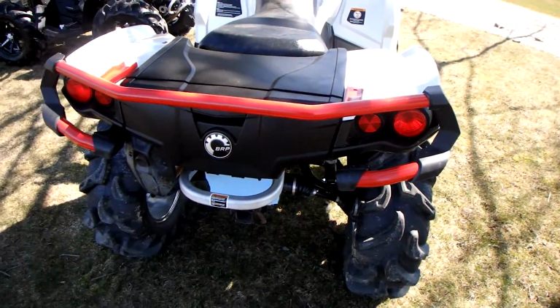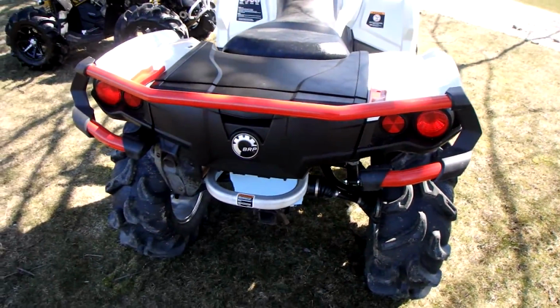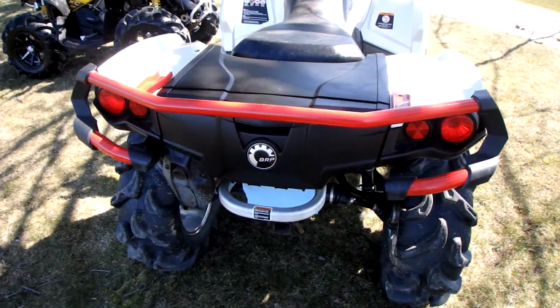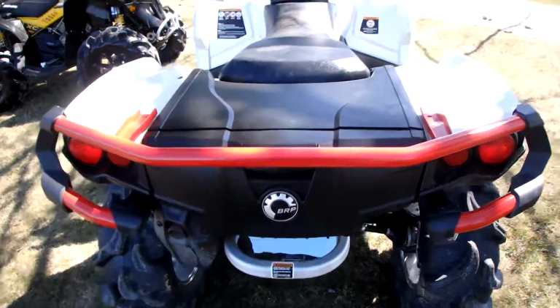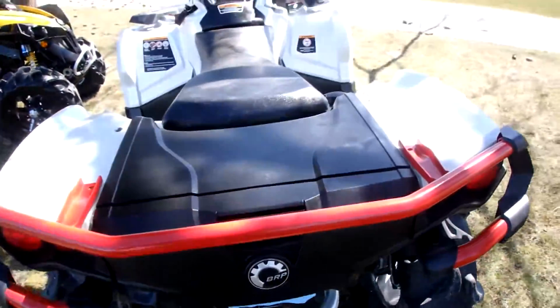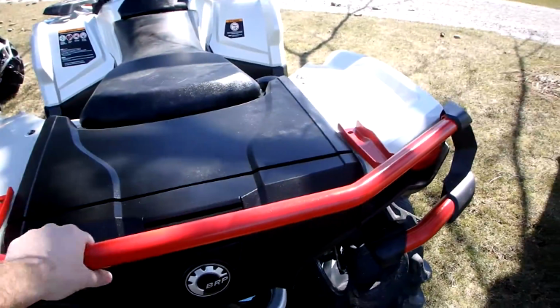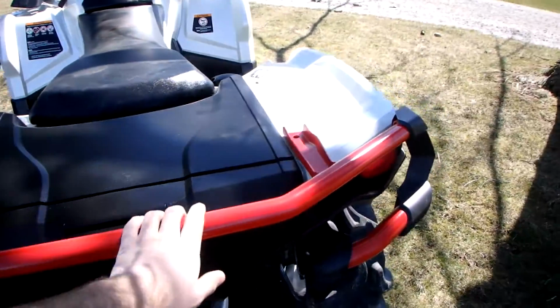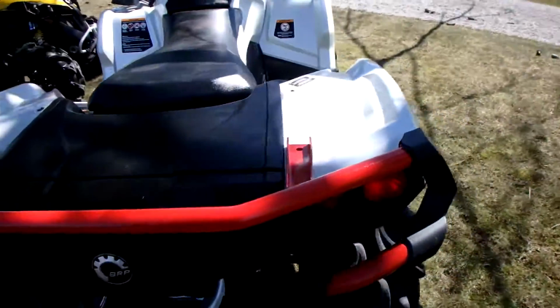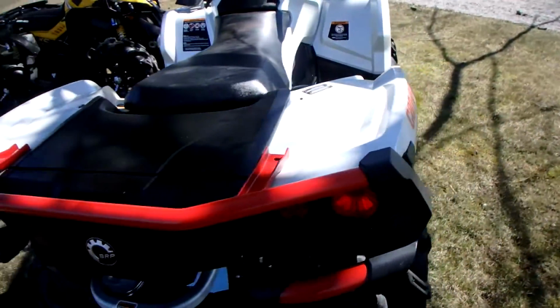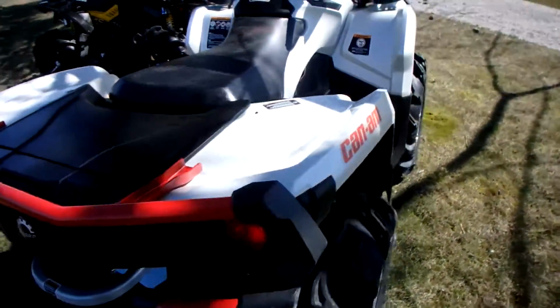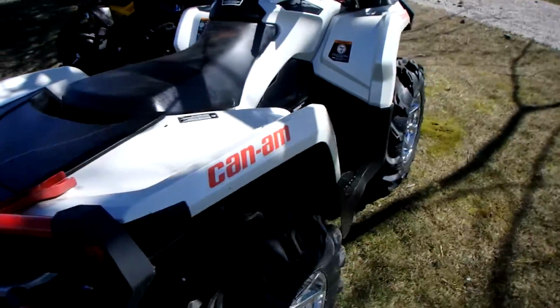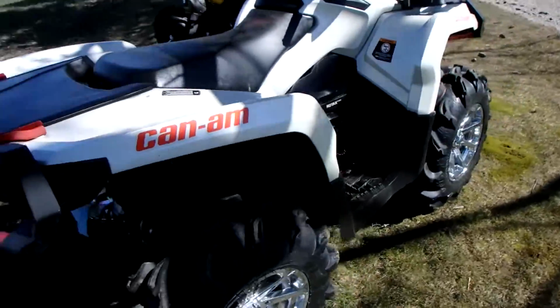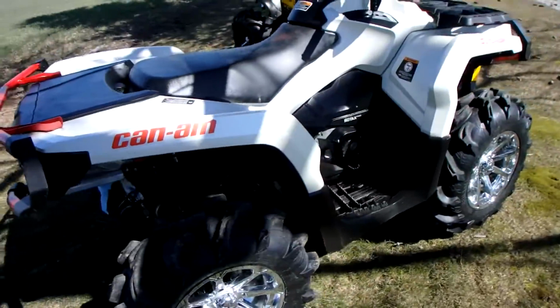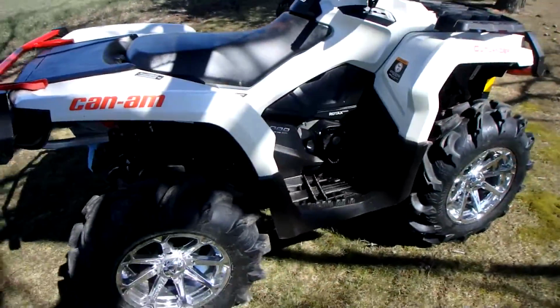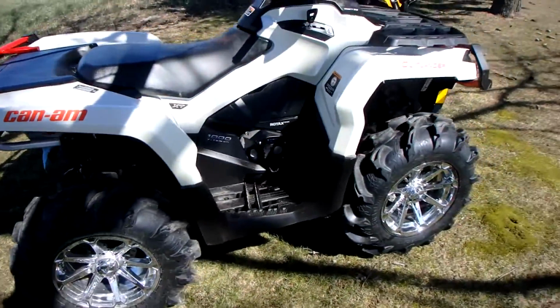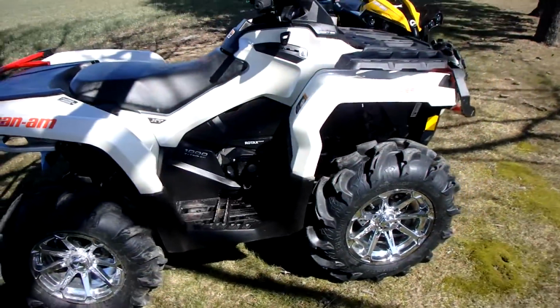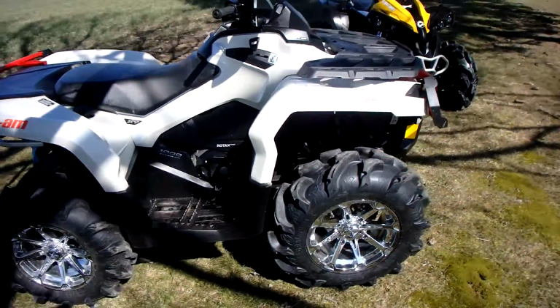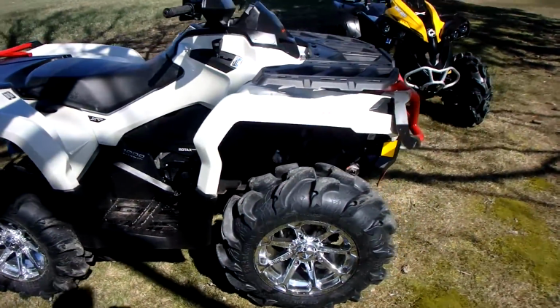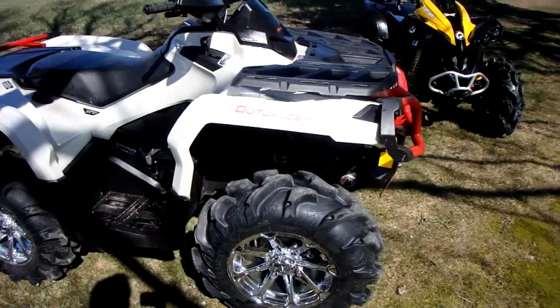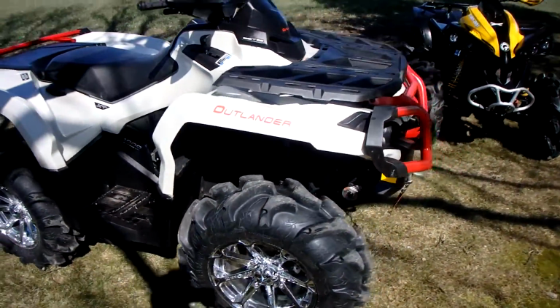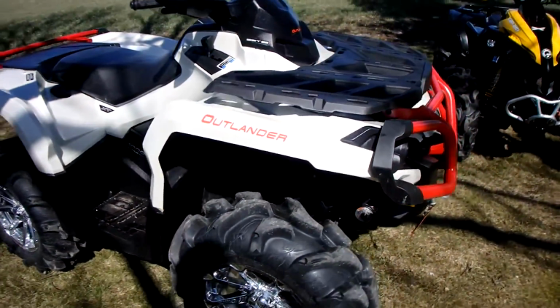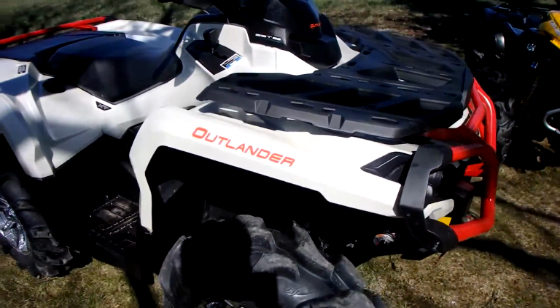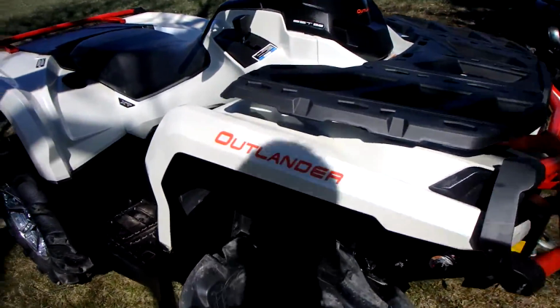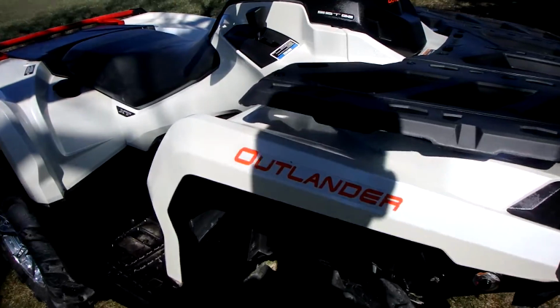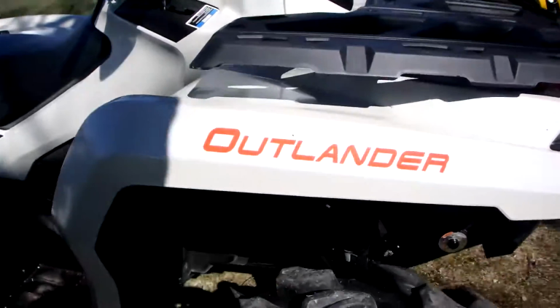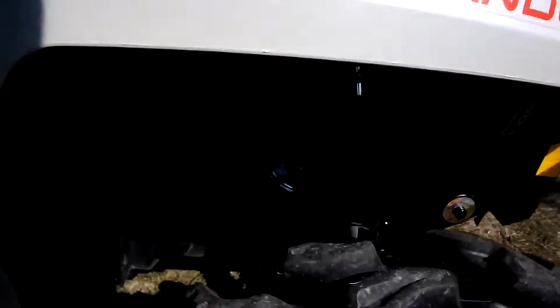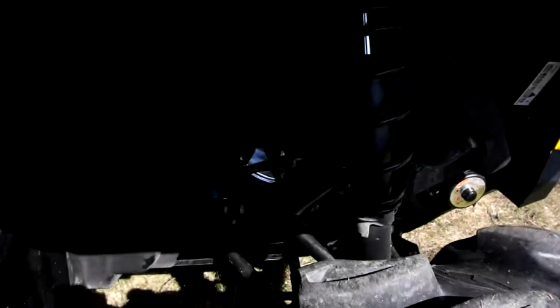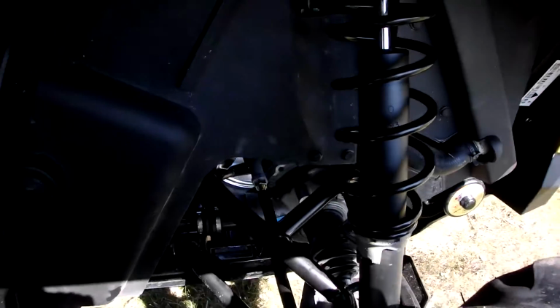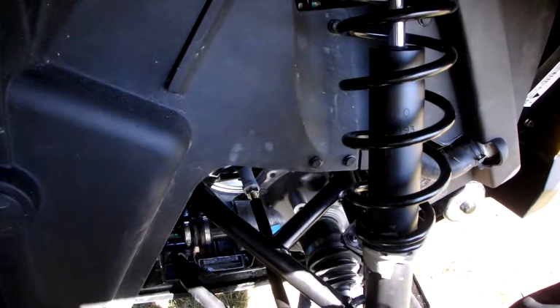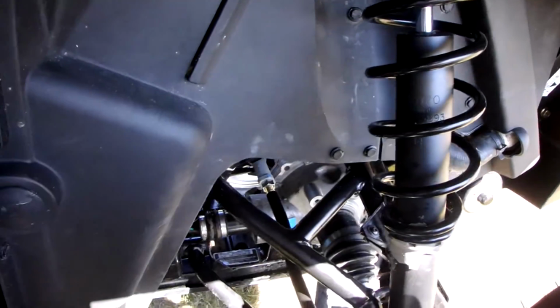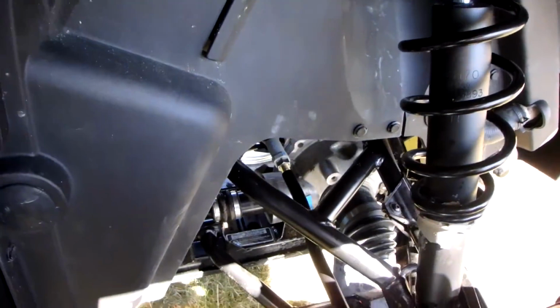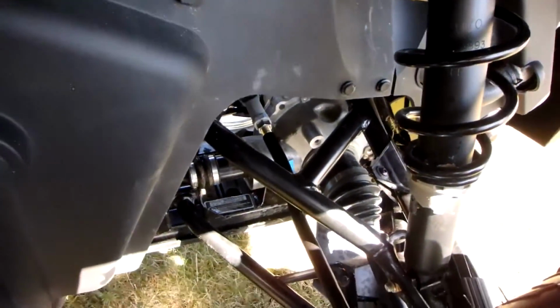Bumpers look good — nice bright red. With this lift kit you get tie rods as well, new tie rods.